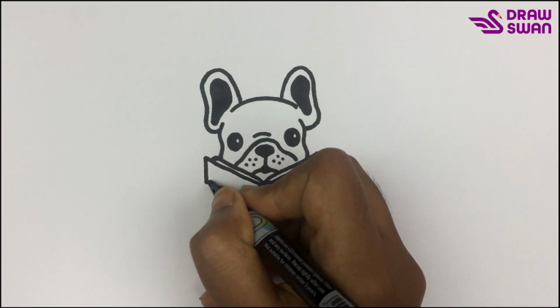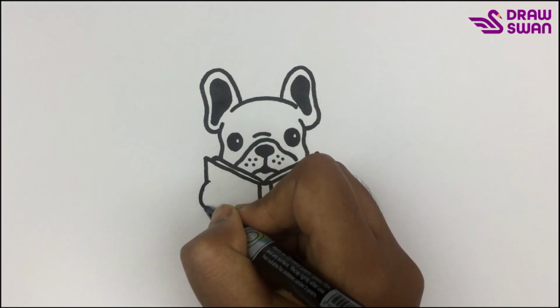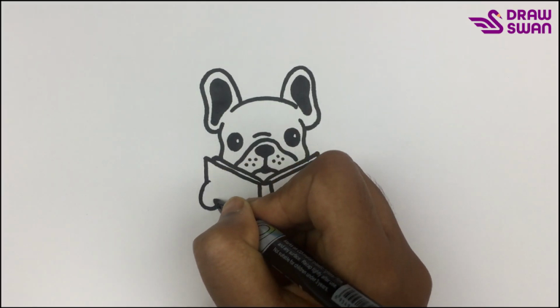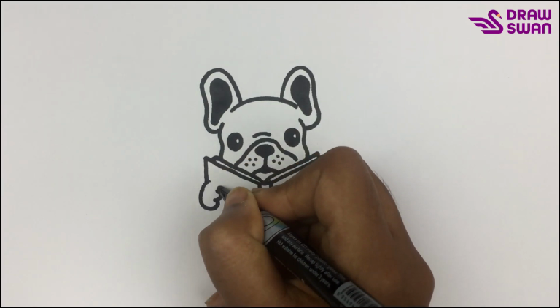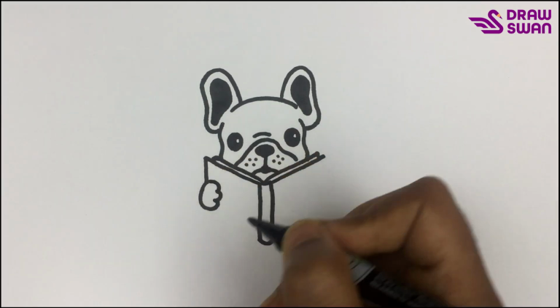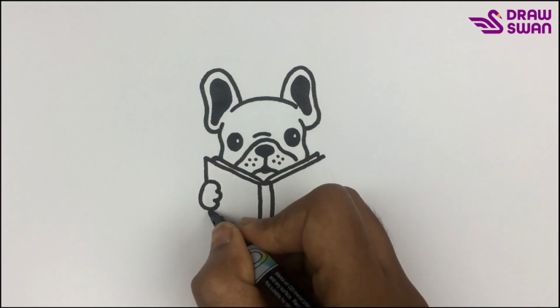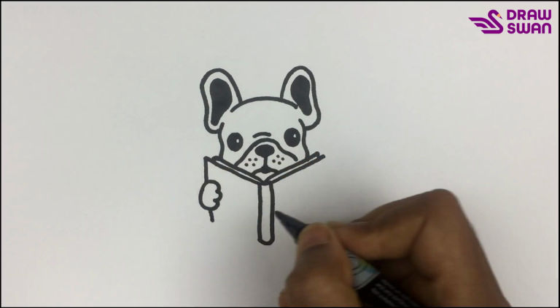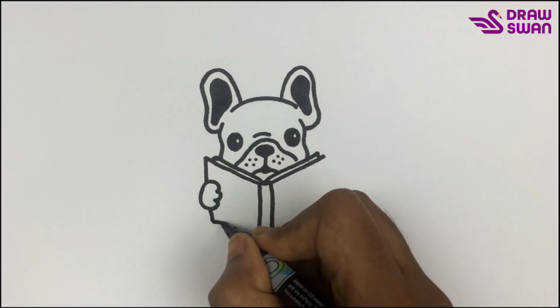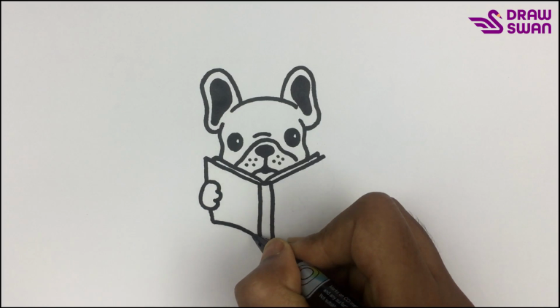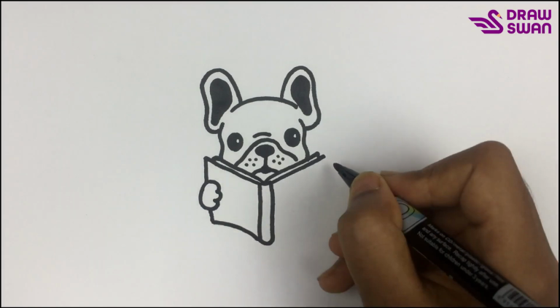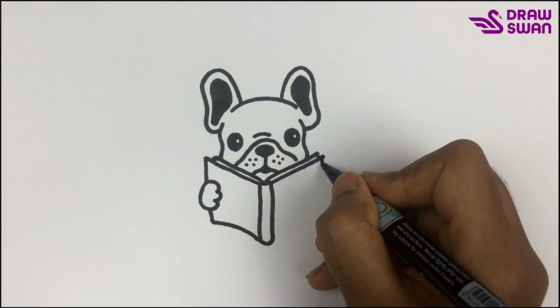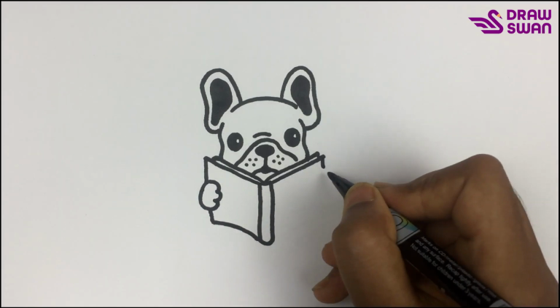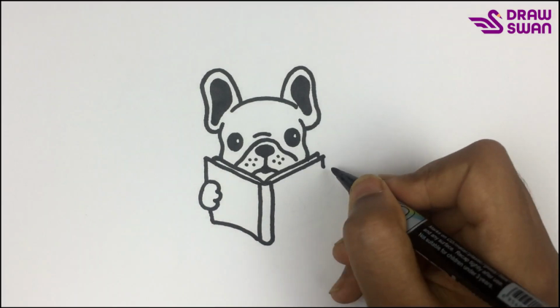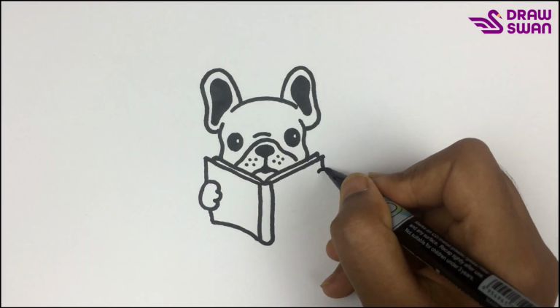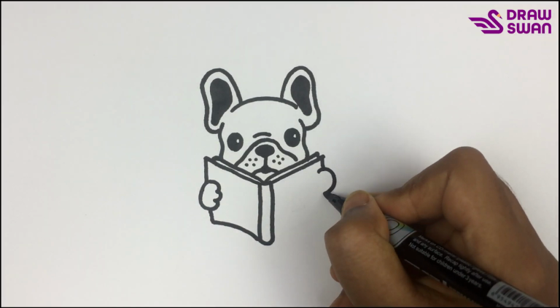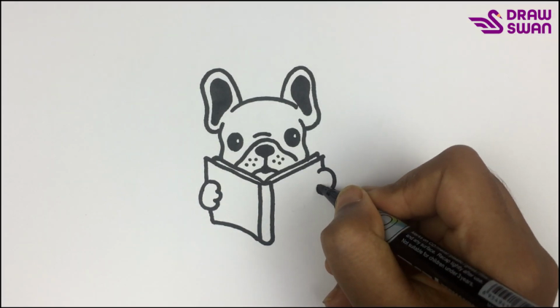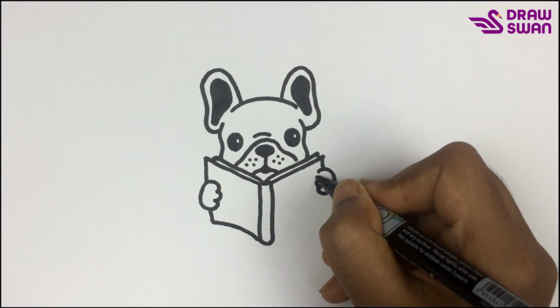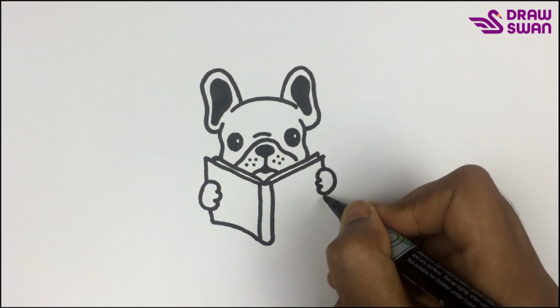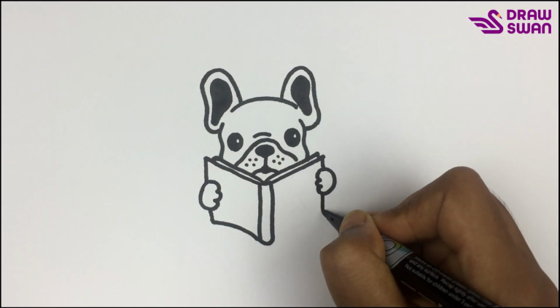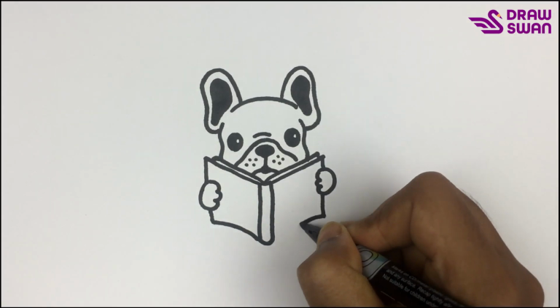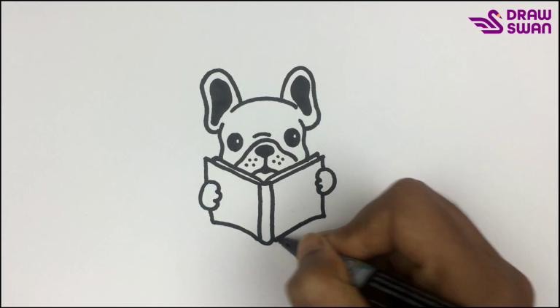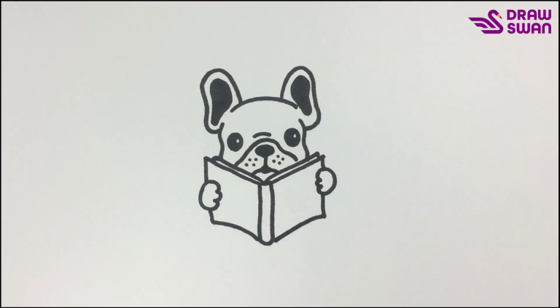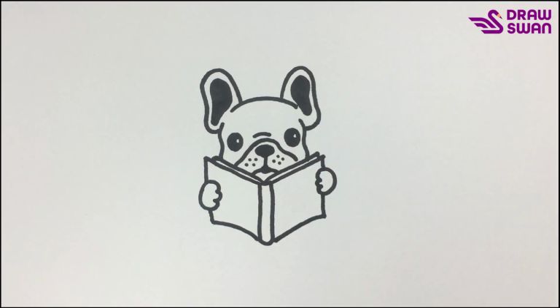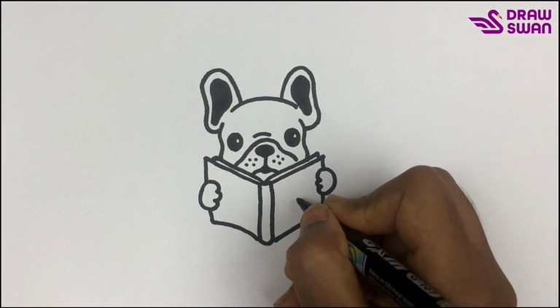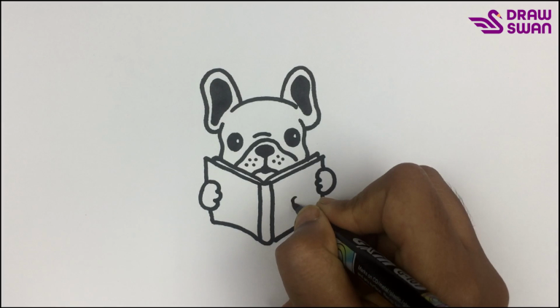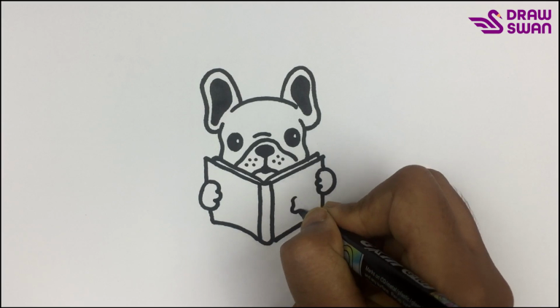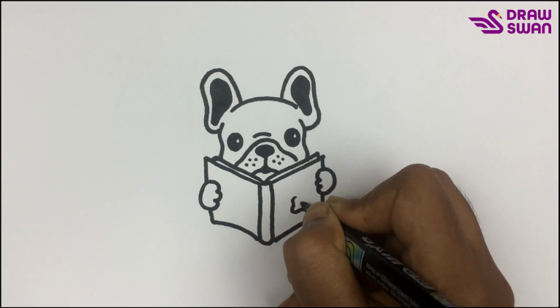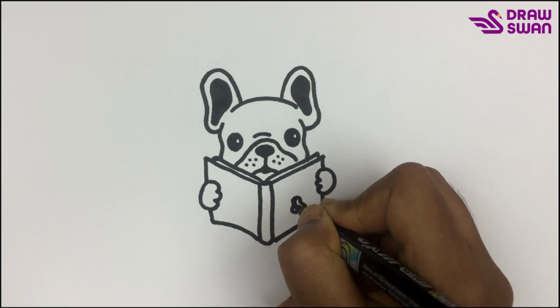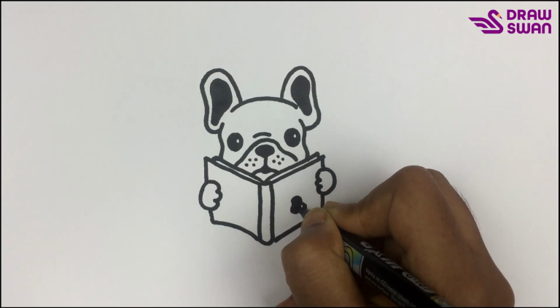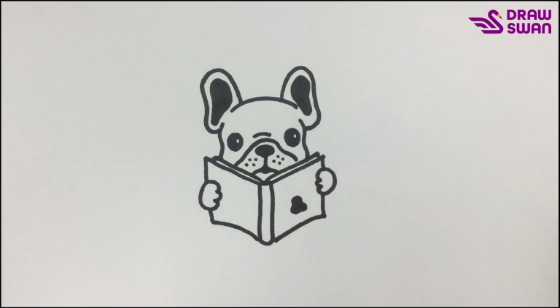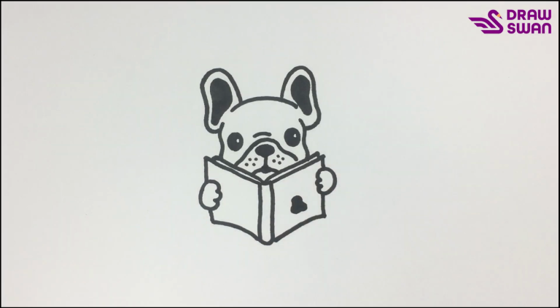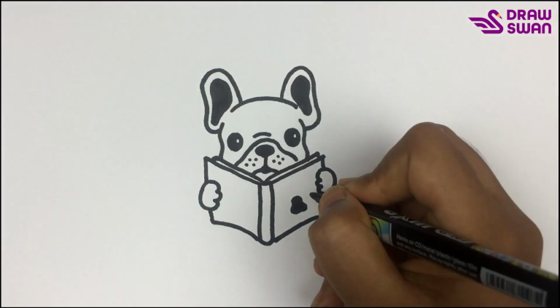The dog is holding the book. Let's draw a paw here.